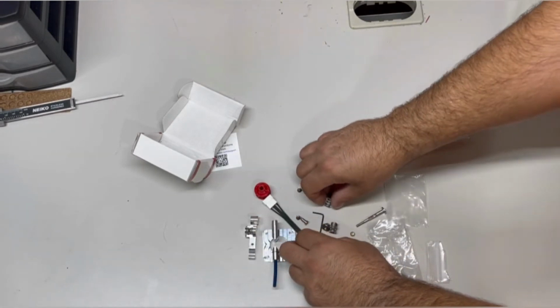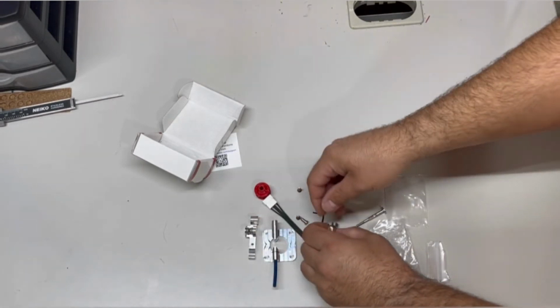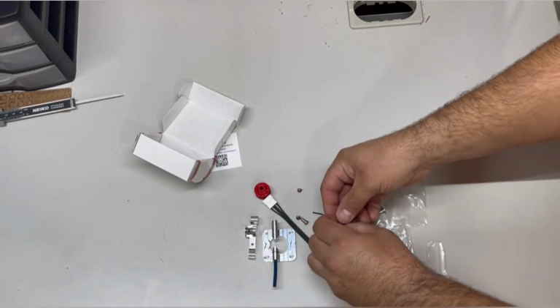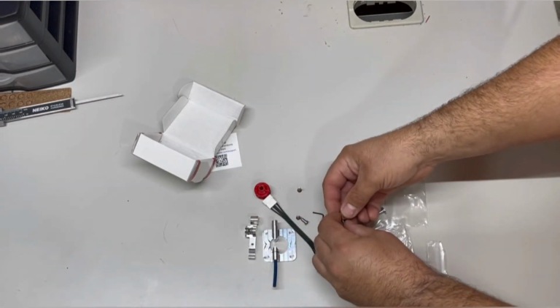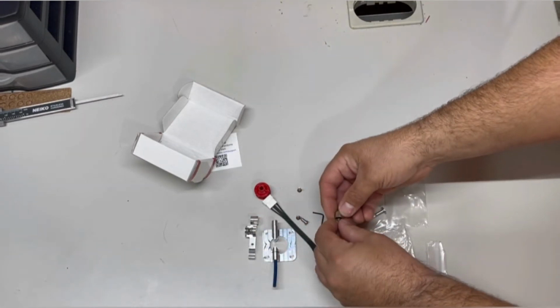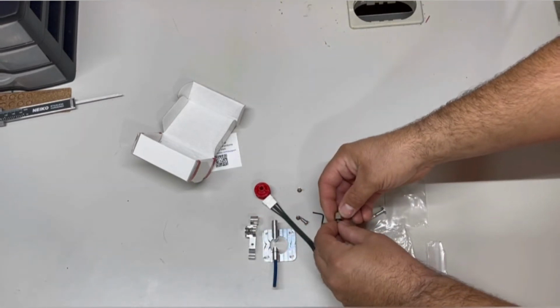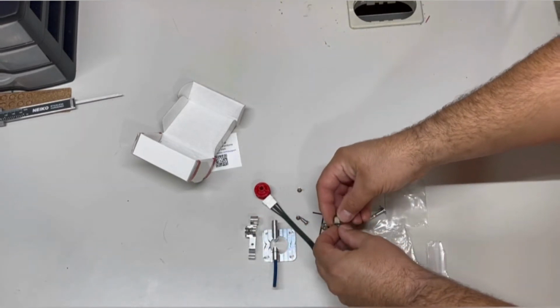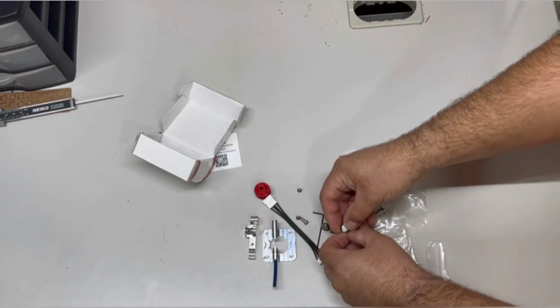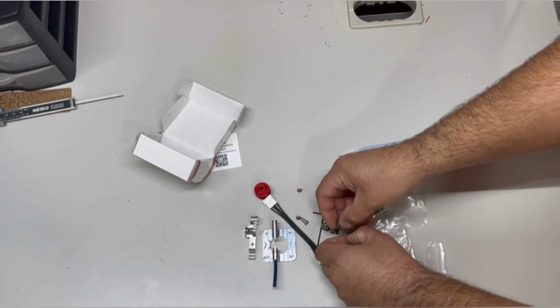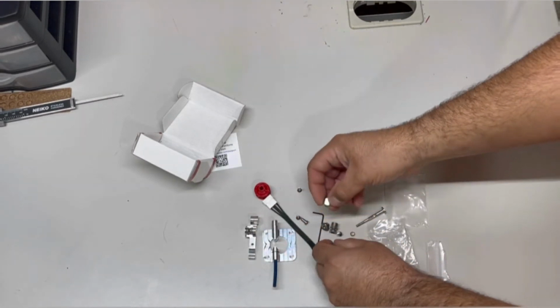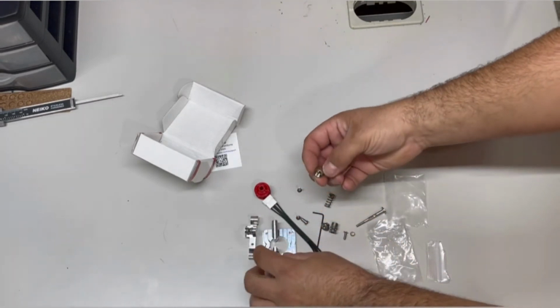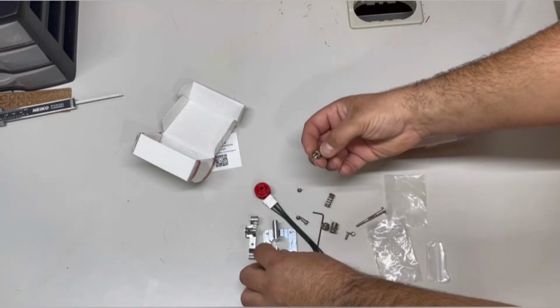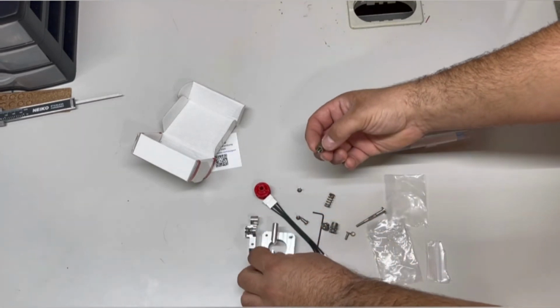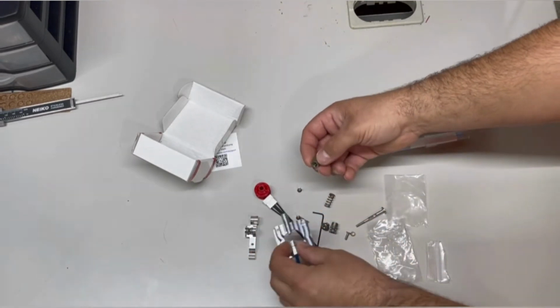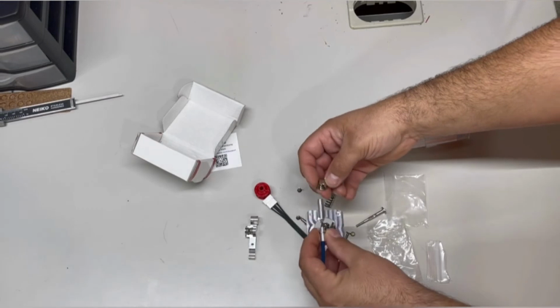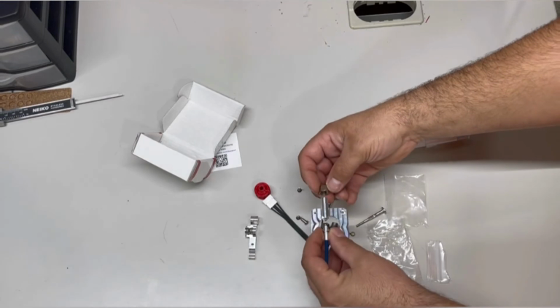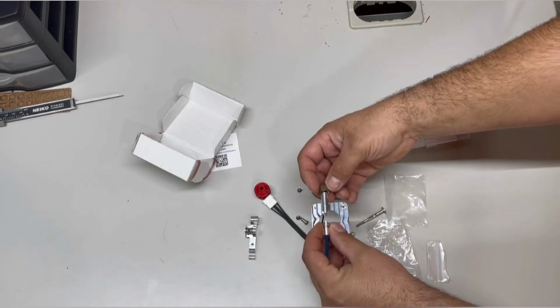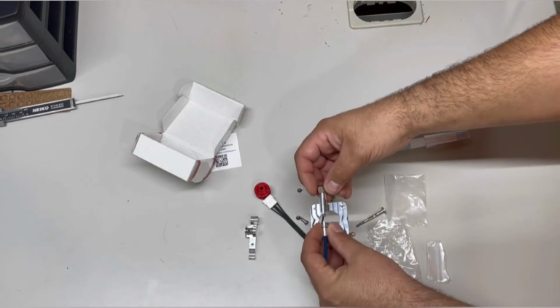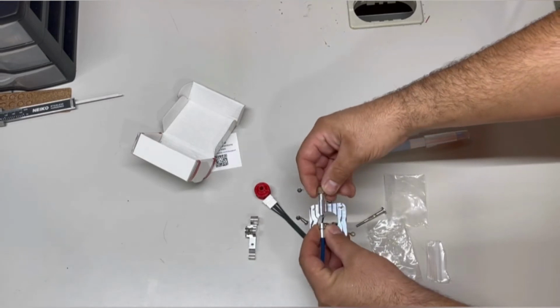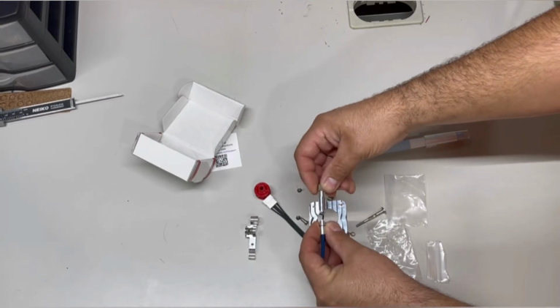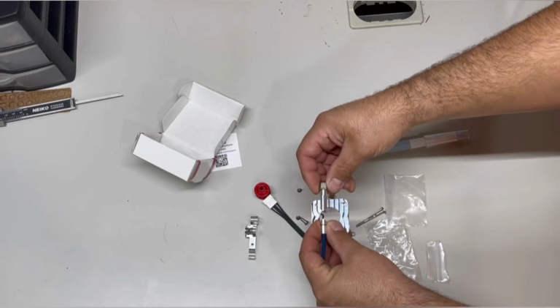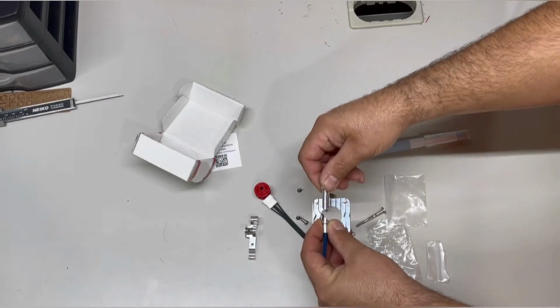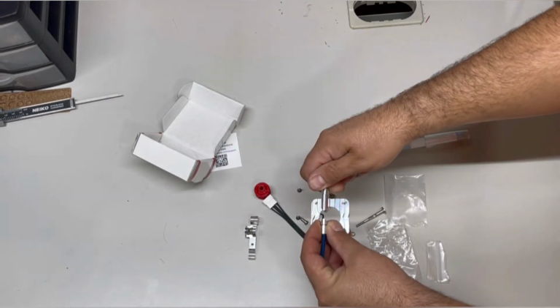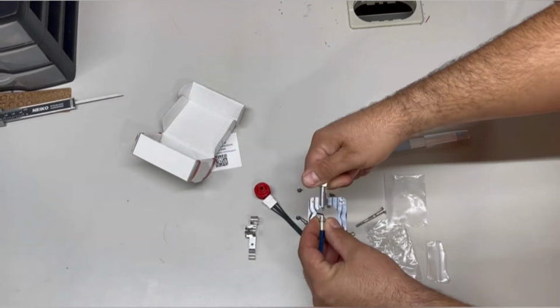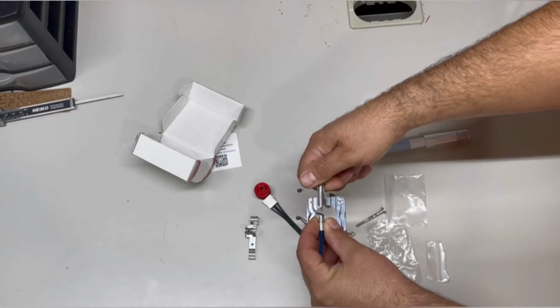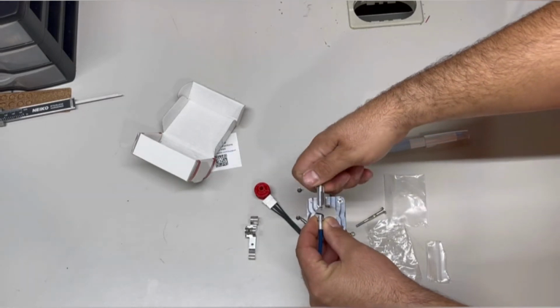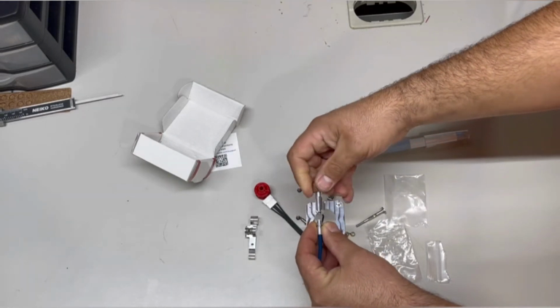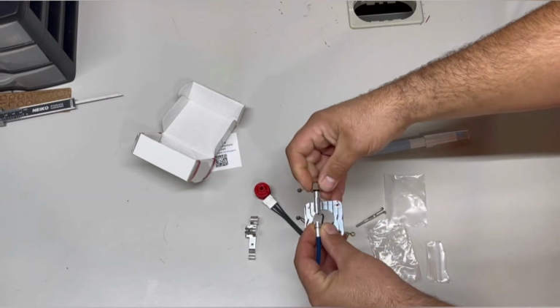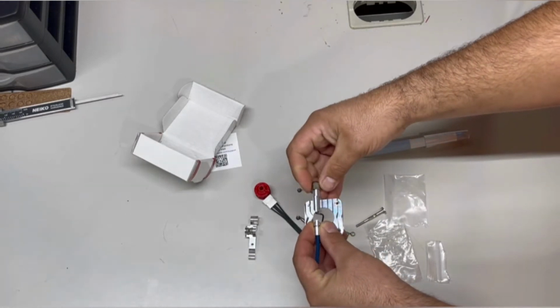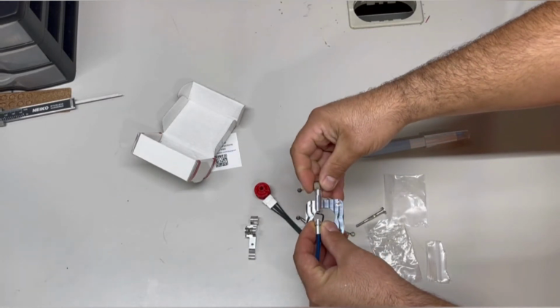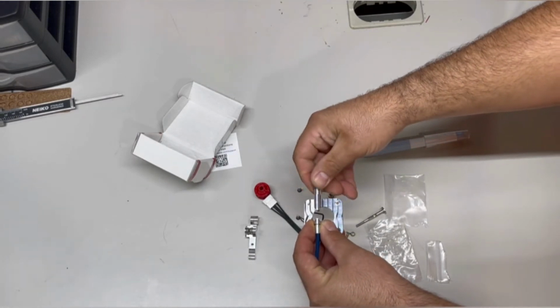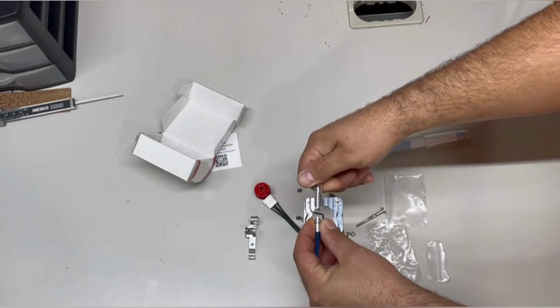There's a tension spring, and this piece looks like it locks down your extruder Capricorn tubing.